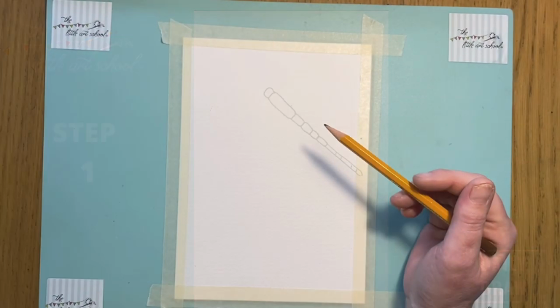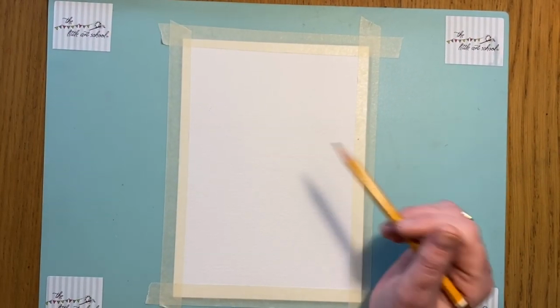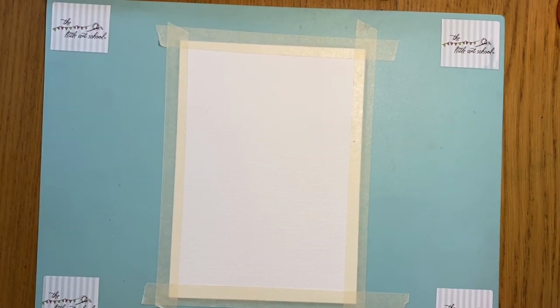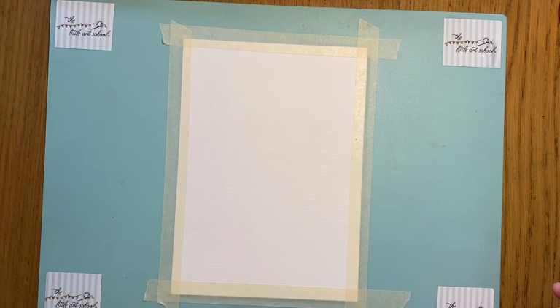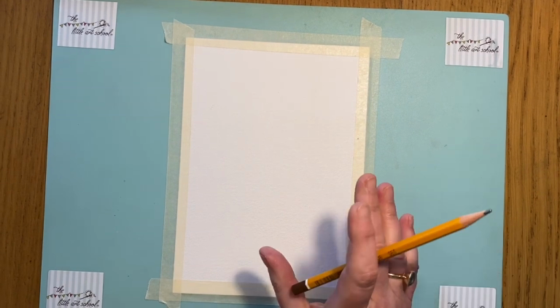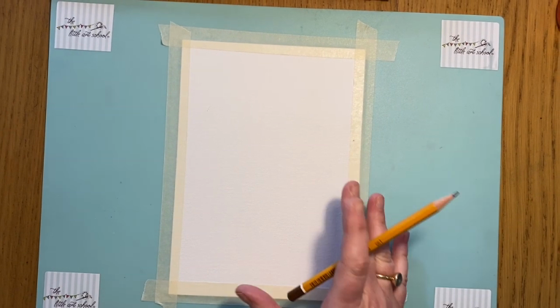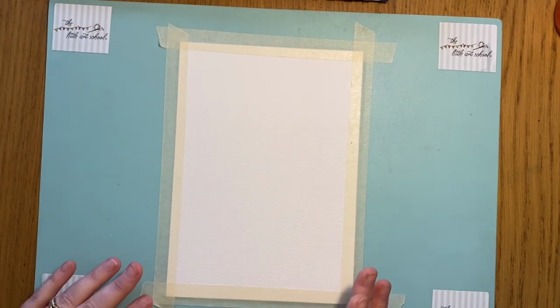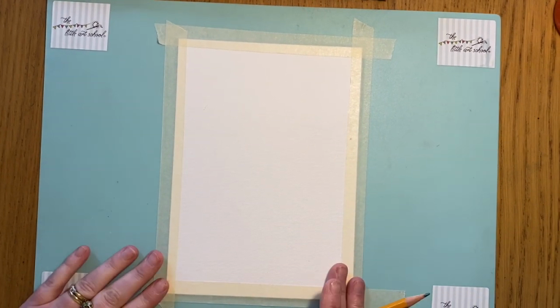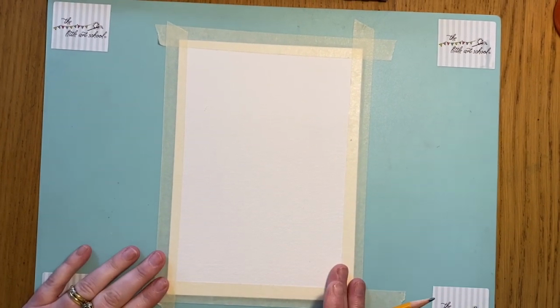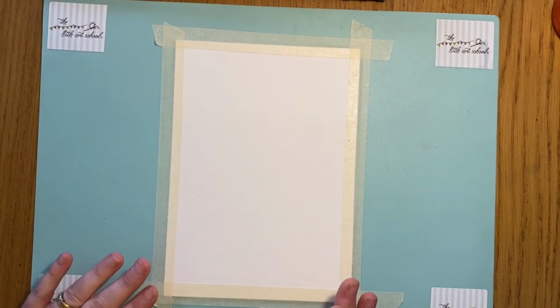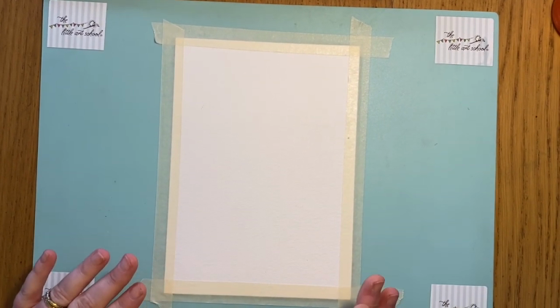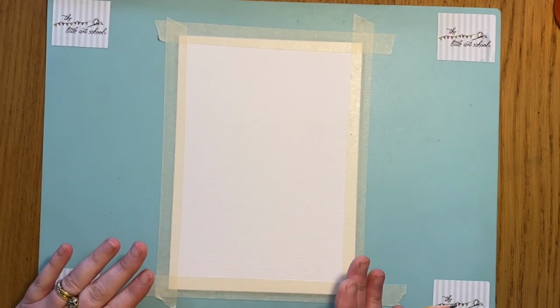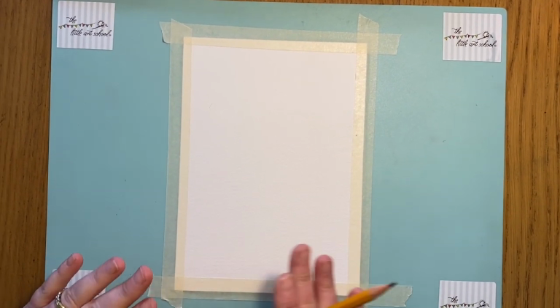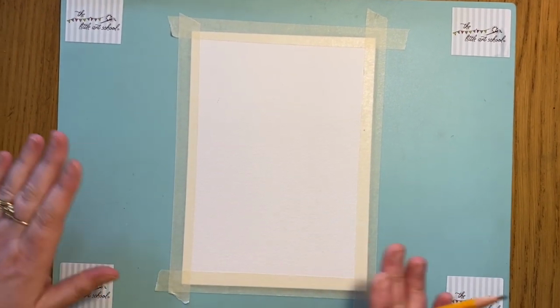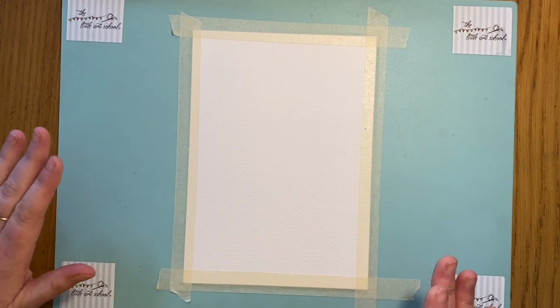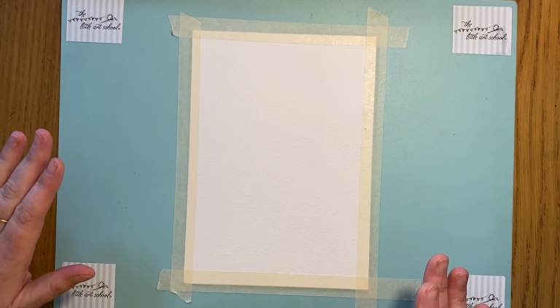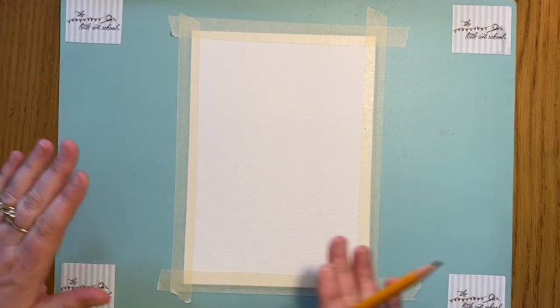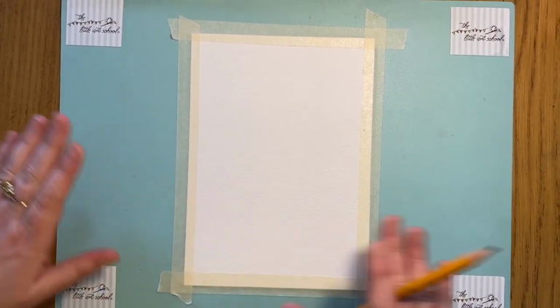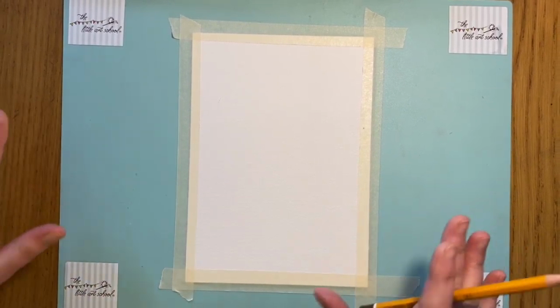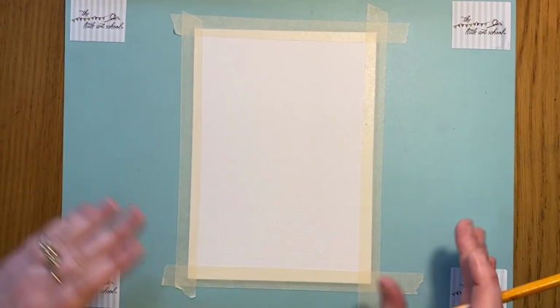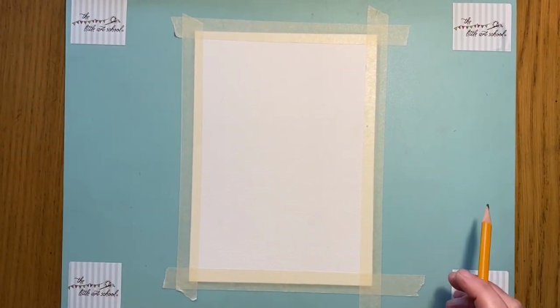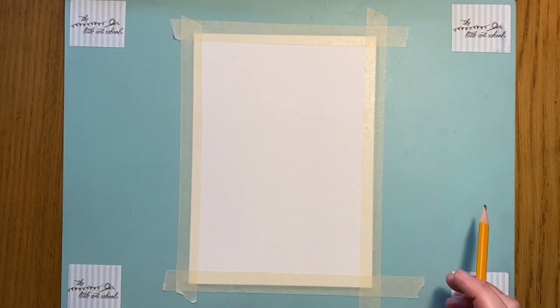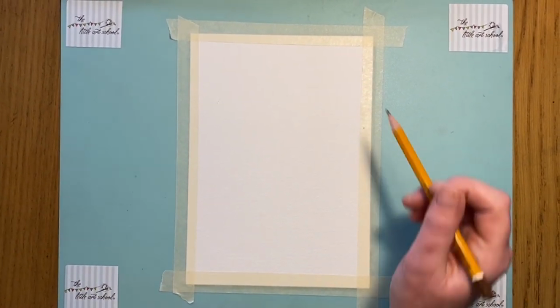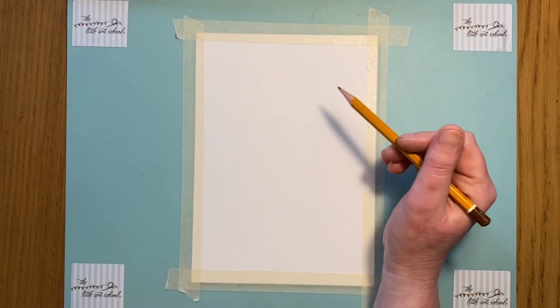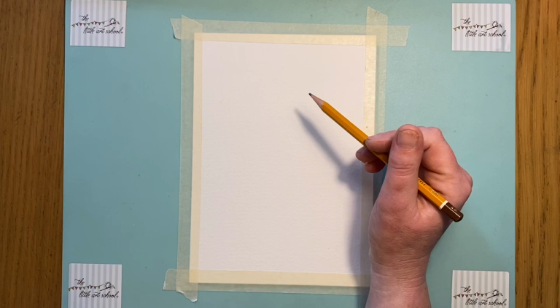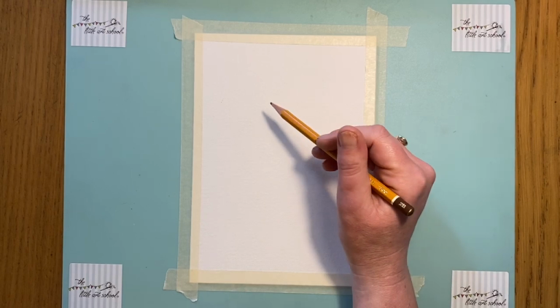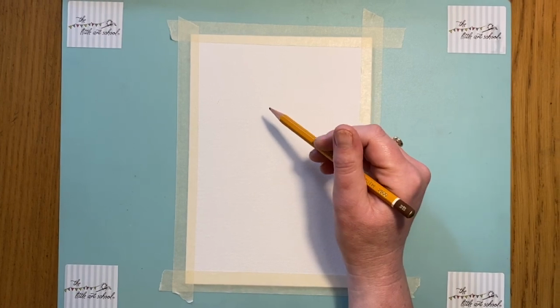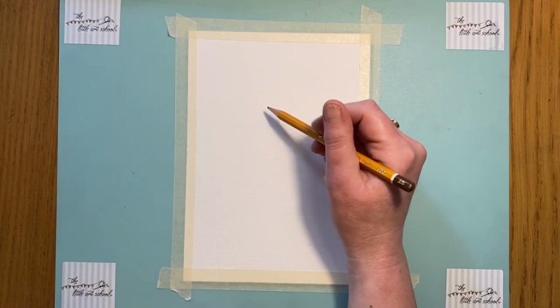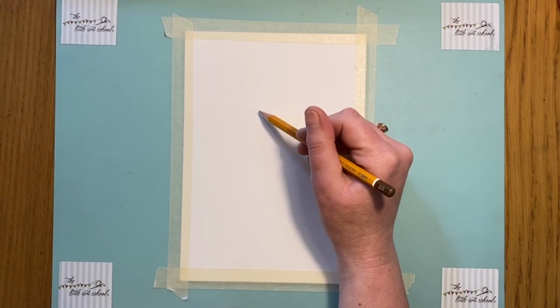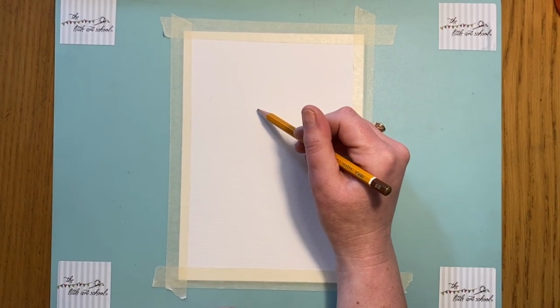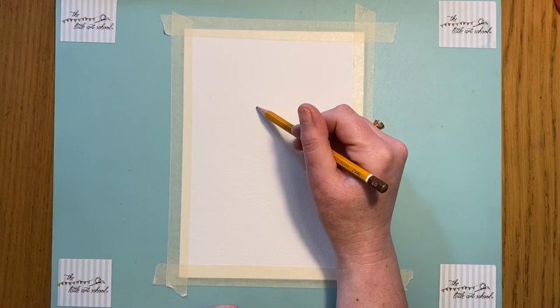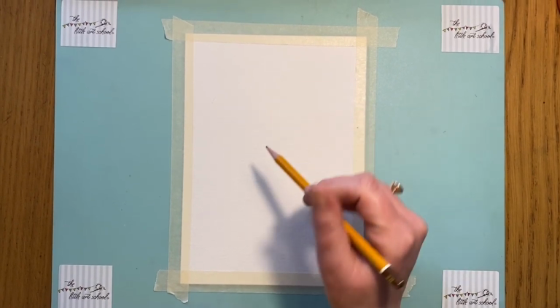We're going to draw today - just going straight in. I've got a piece of watercolor paper here because I'm going to use my pencils, but it really doesn't matter what you've got. Just a bit of paper, any bit of paper that you can find, and we're going to start here today with a little shape.